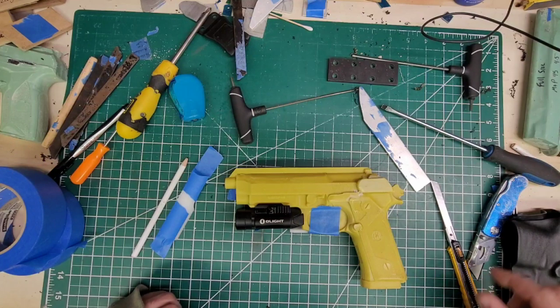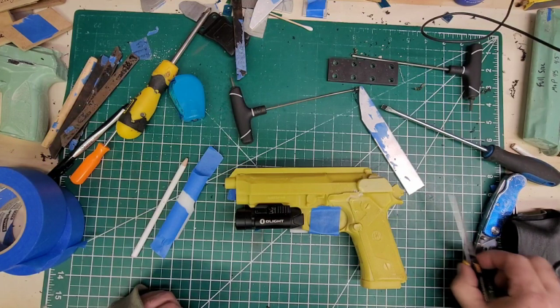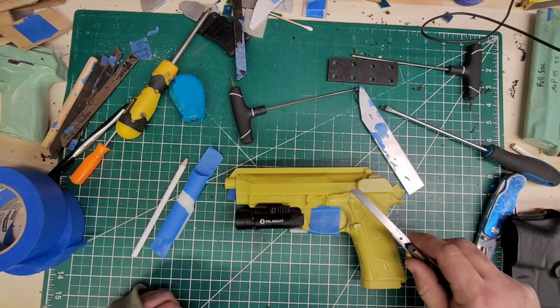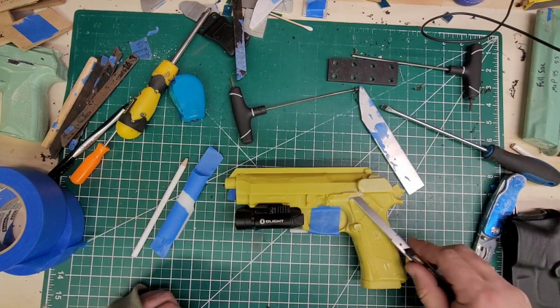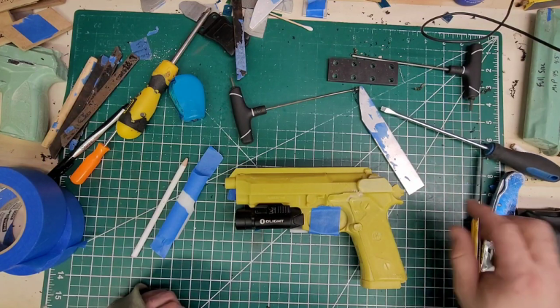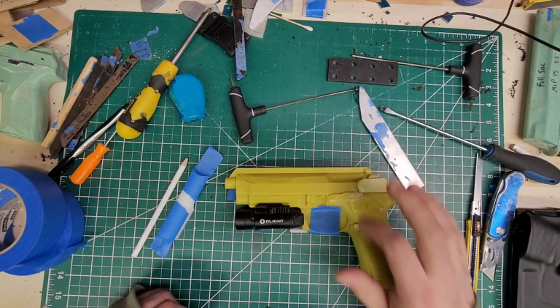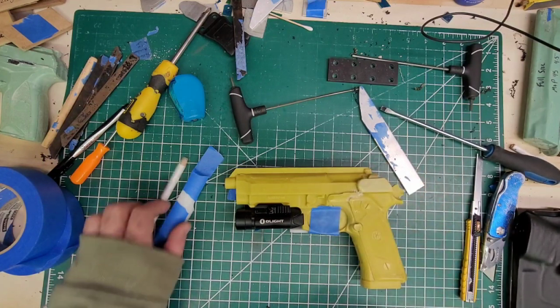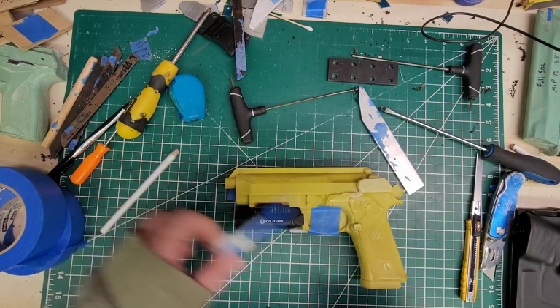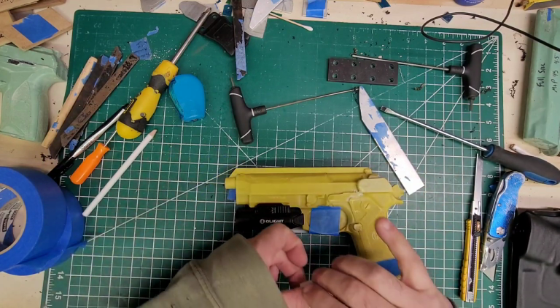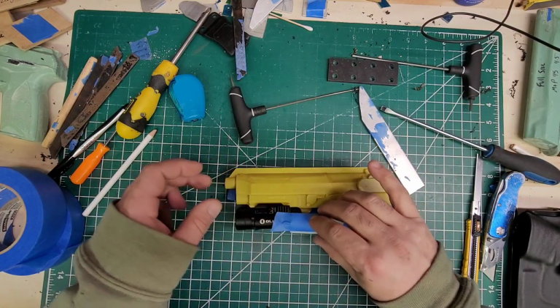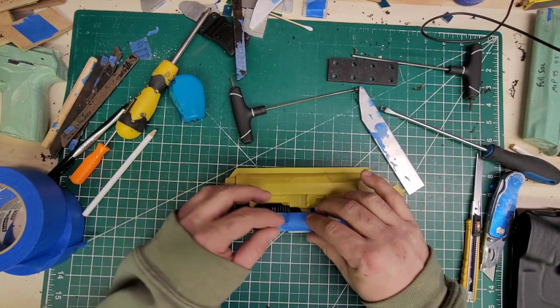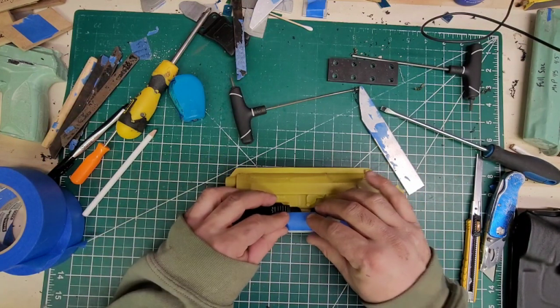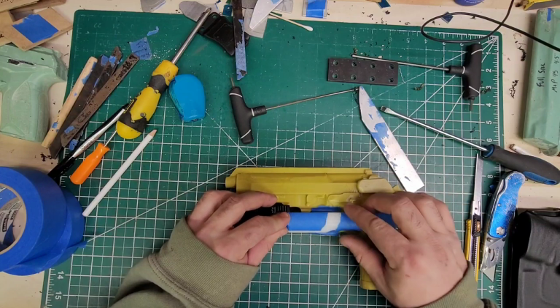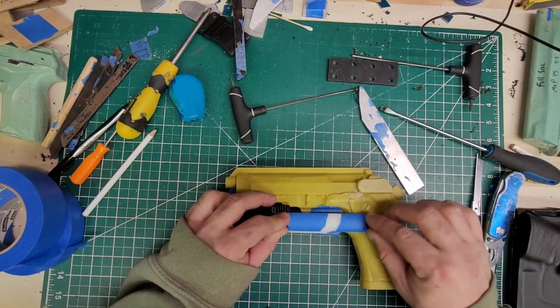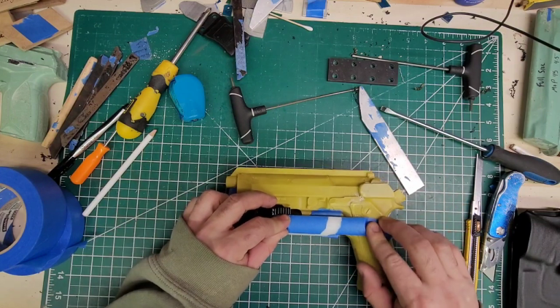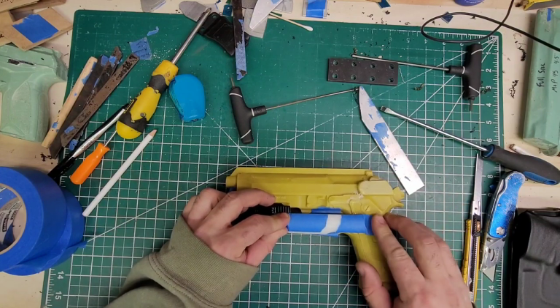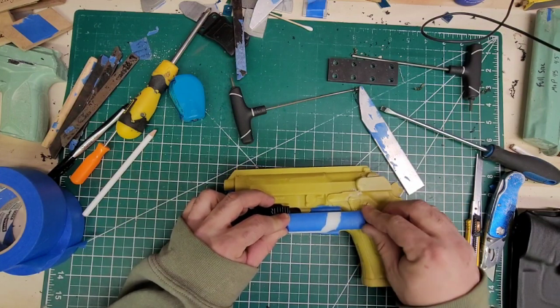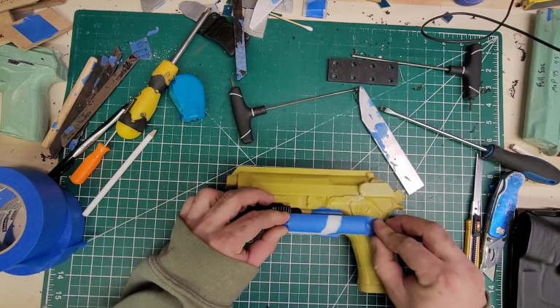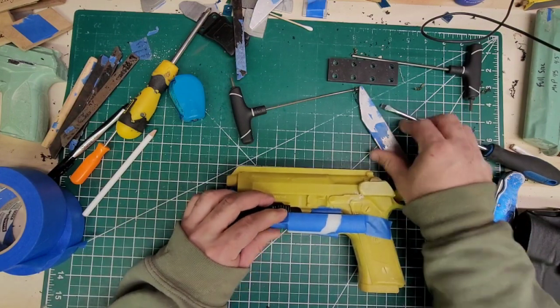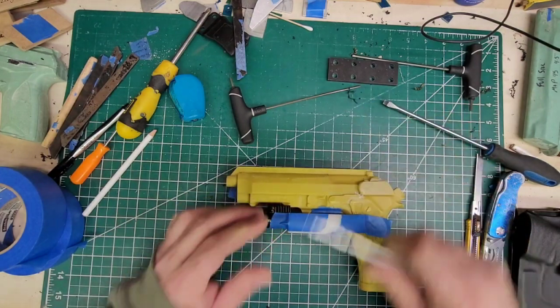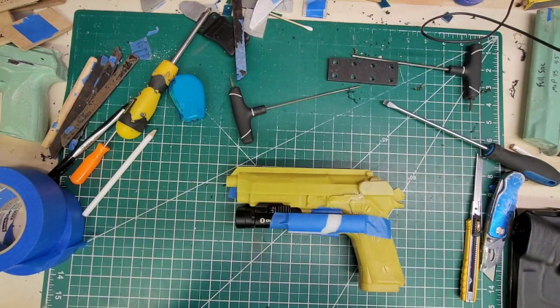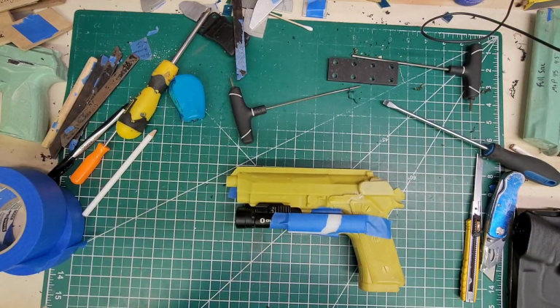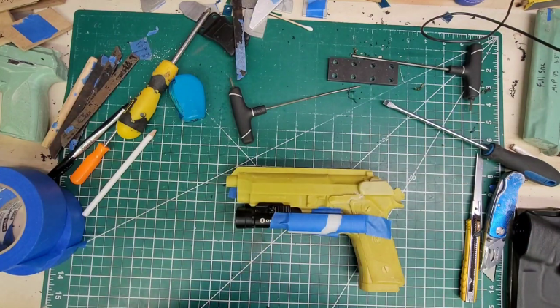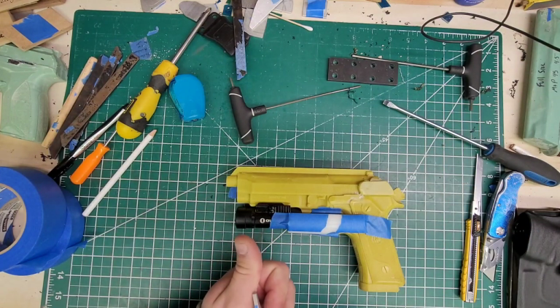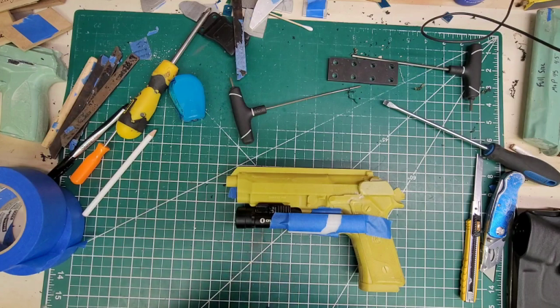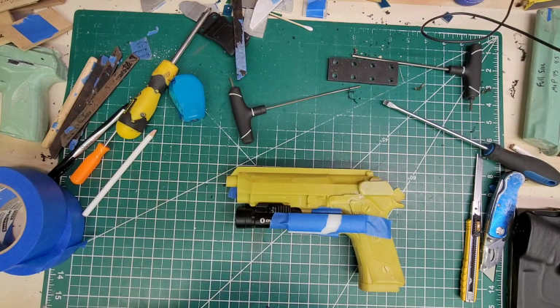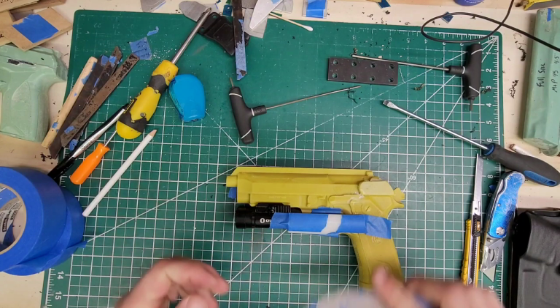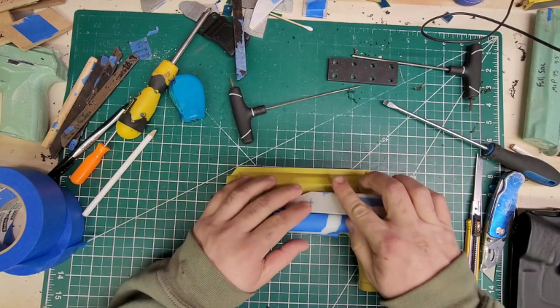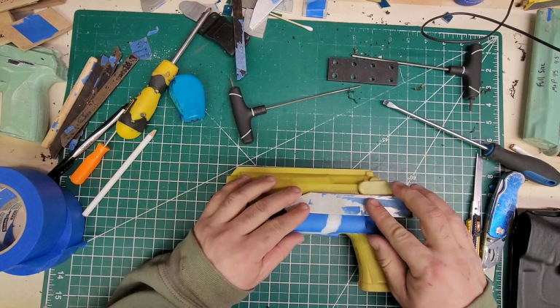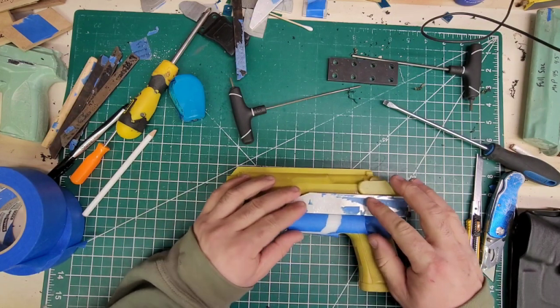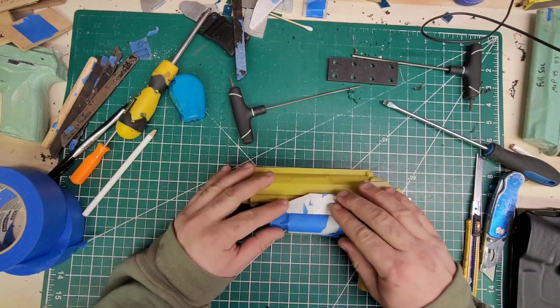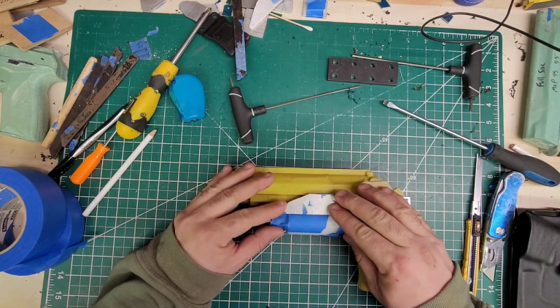I just realized I had to shave this down, so I went ahead and shaved that. I'll put this back on, blocking to sit as flat as you can. That's better.